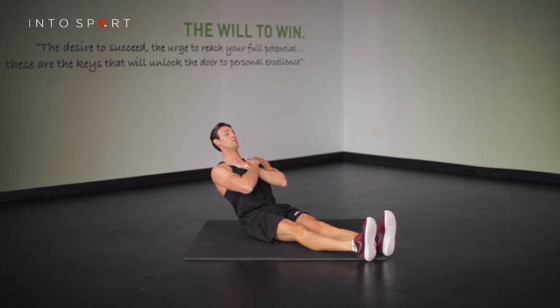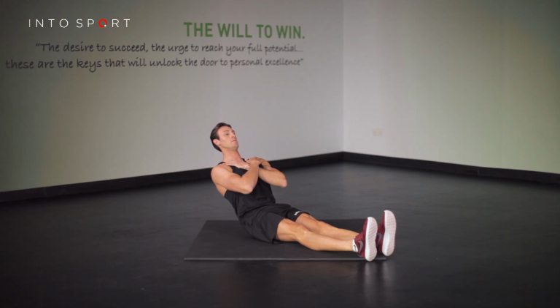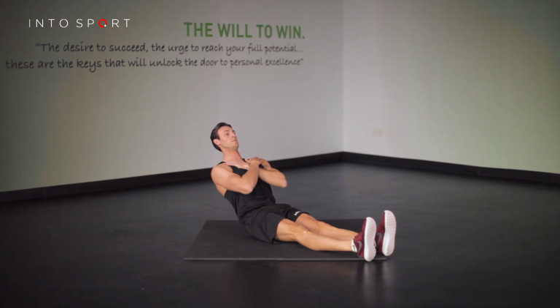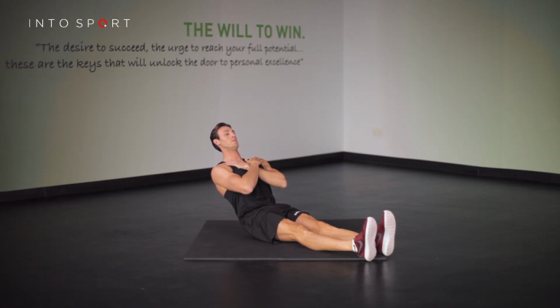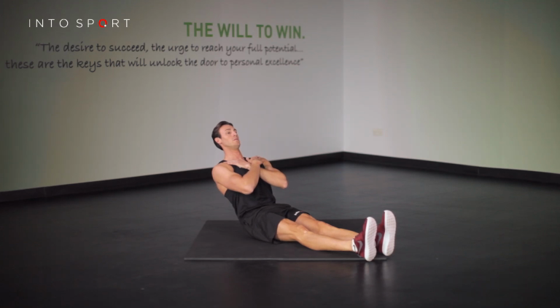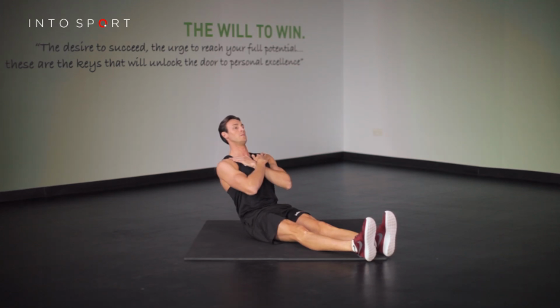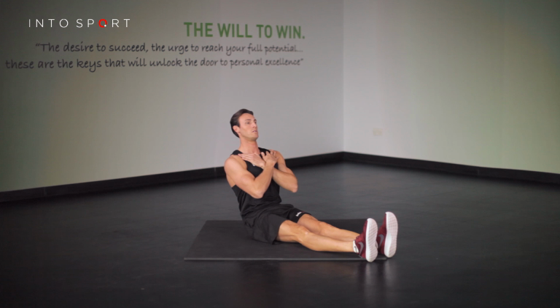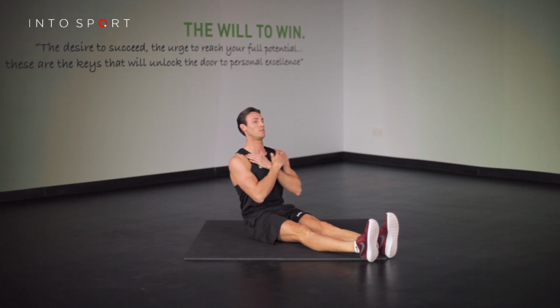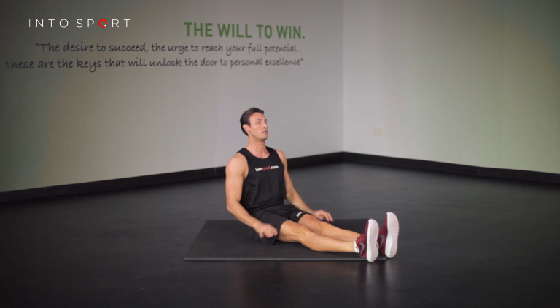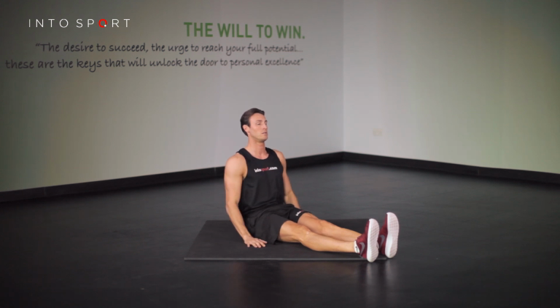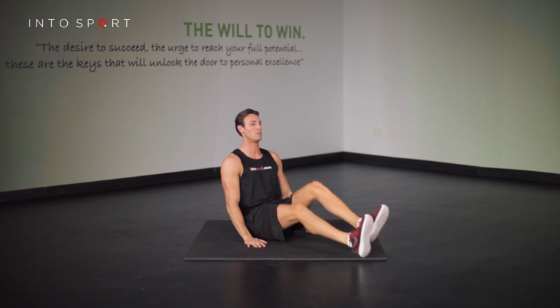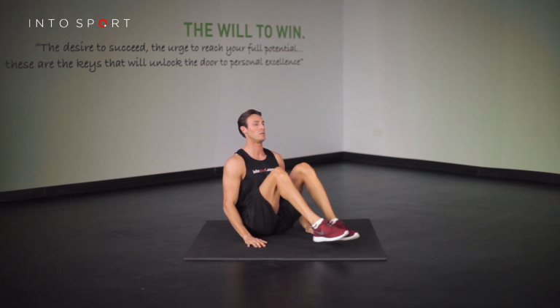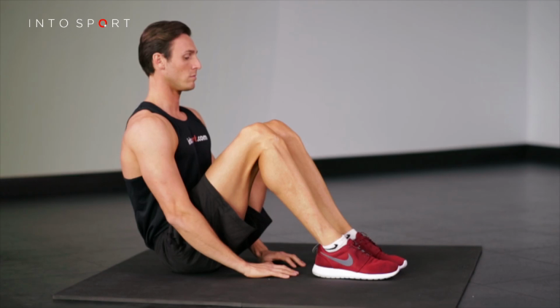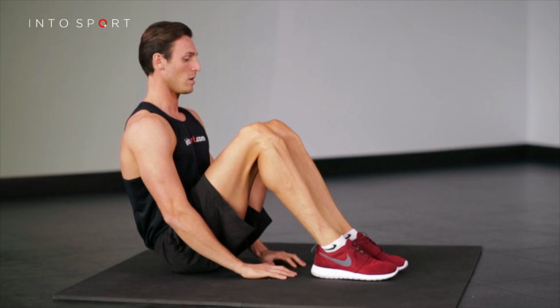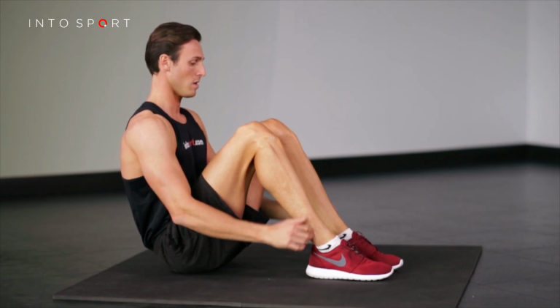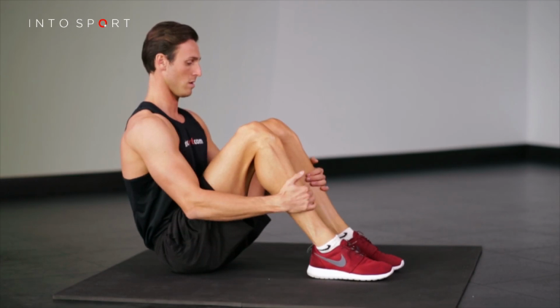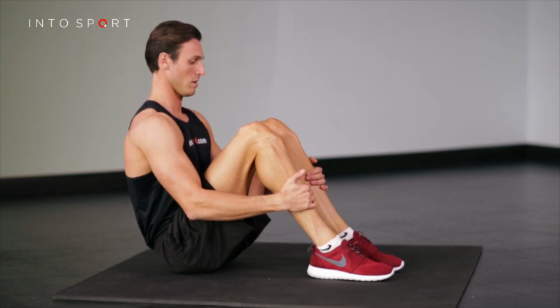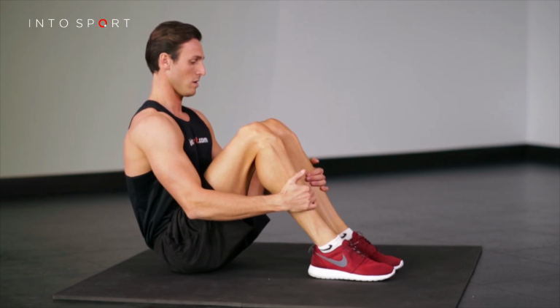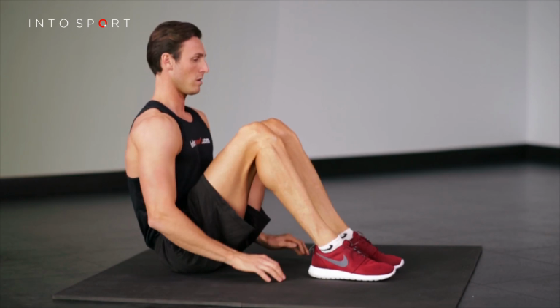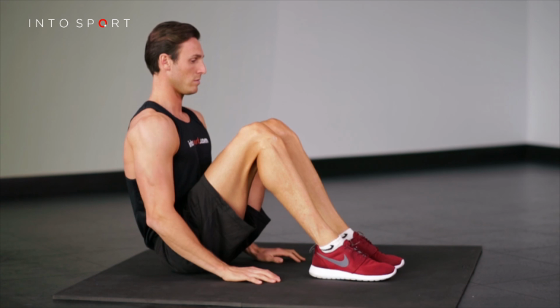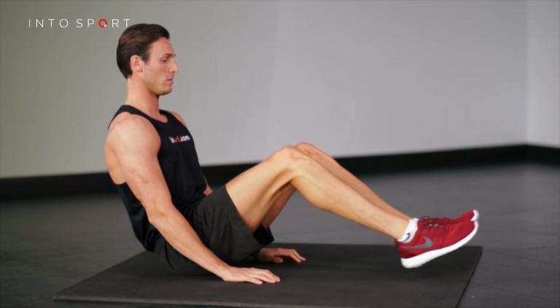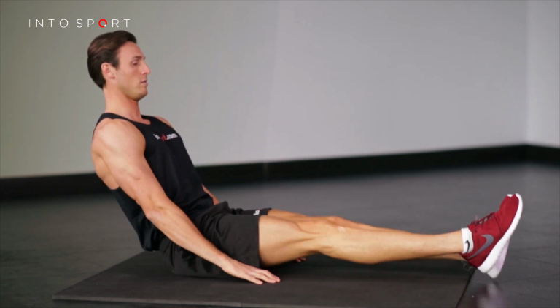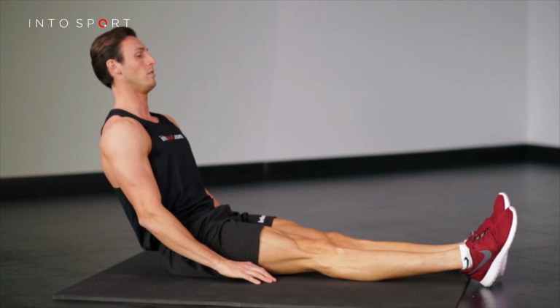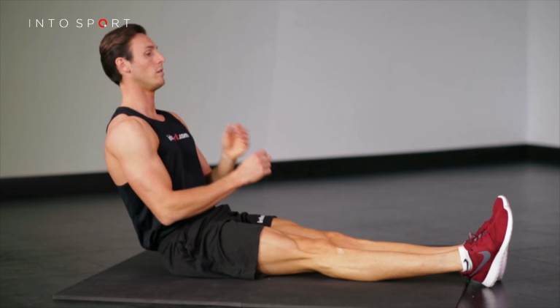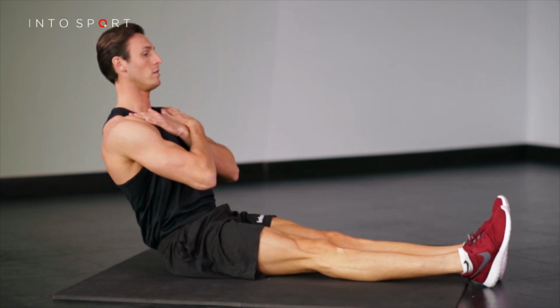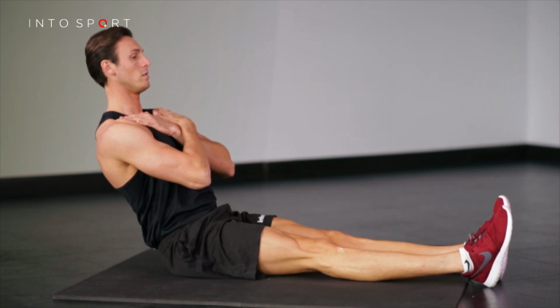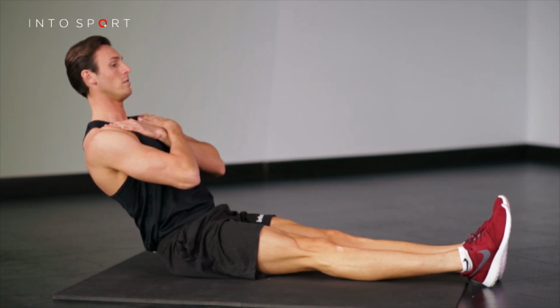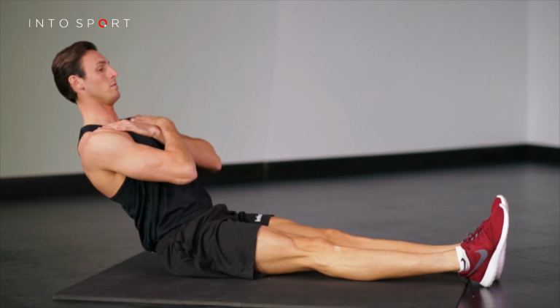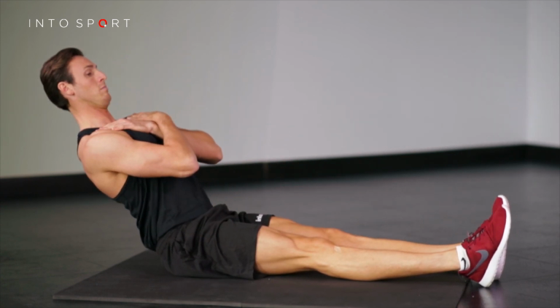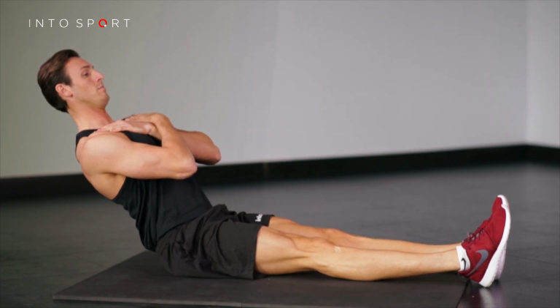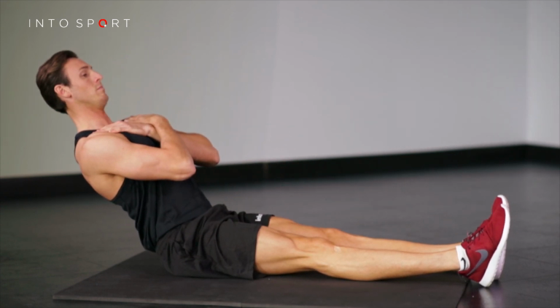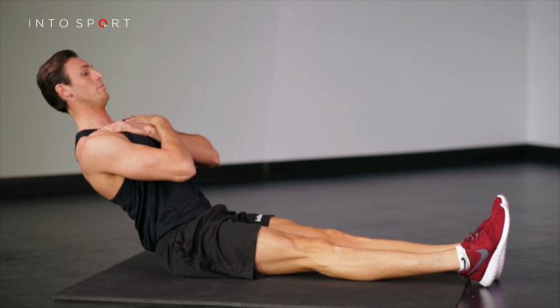Remember to breathe steadily and lengthen through the spine throughout the entire hold. To progress or regress, simply change the length of the hold. However, if you want to progress it even further, why not take a look at some of the other trunk exercises?